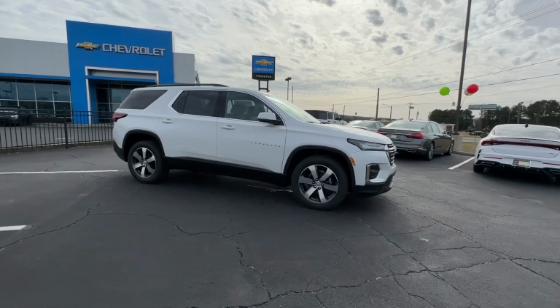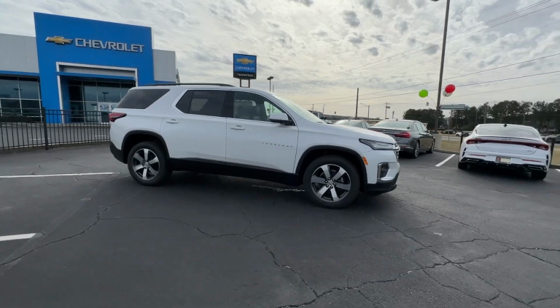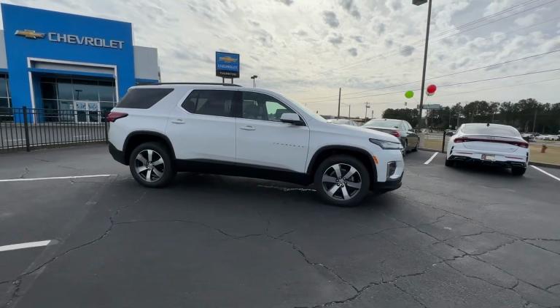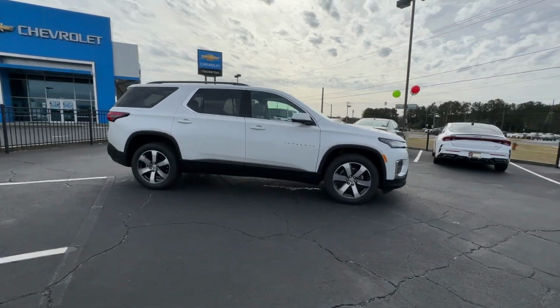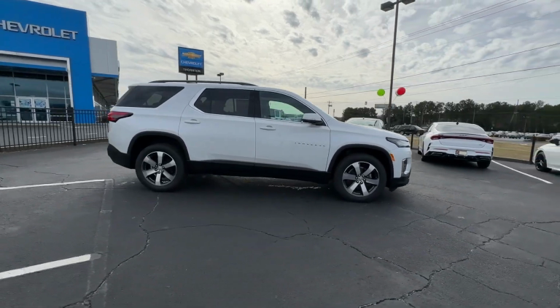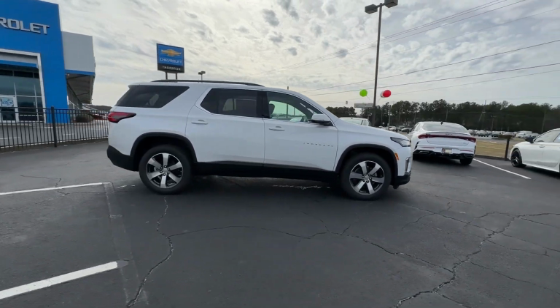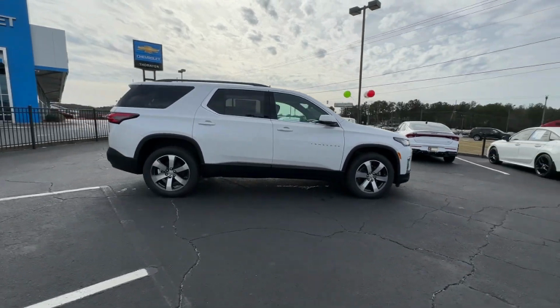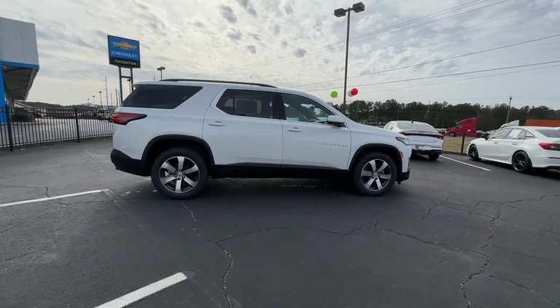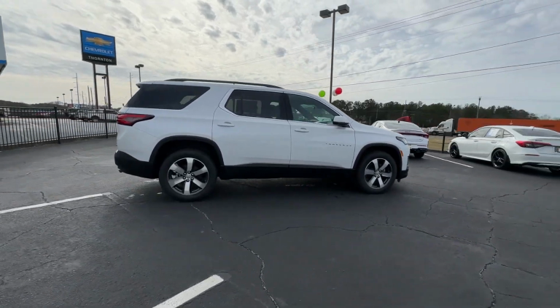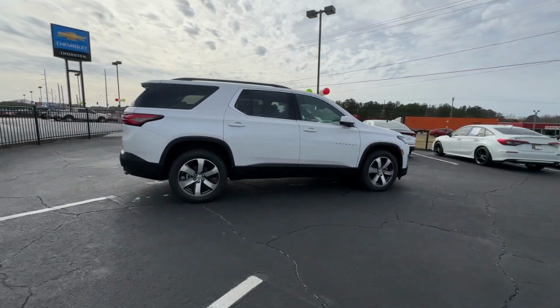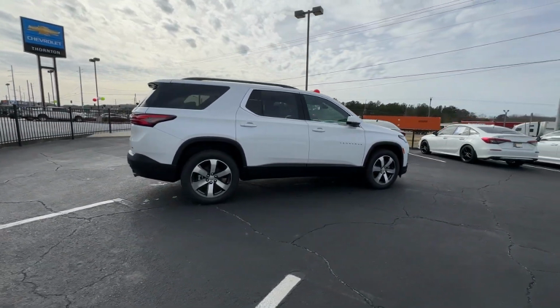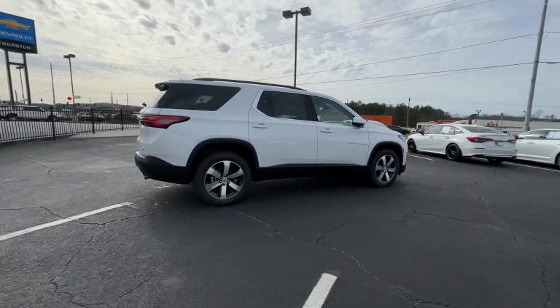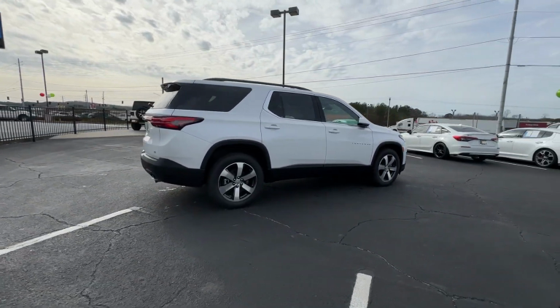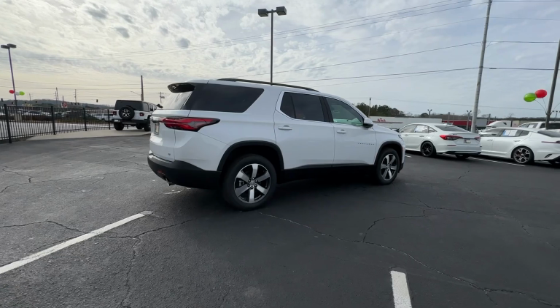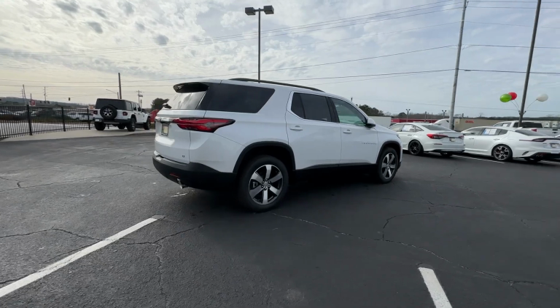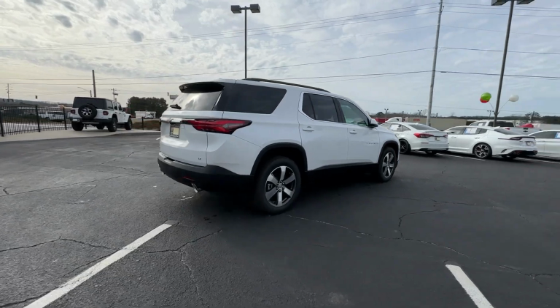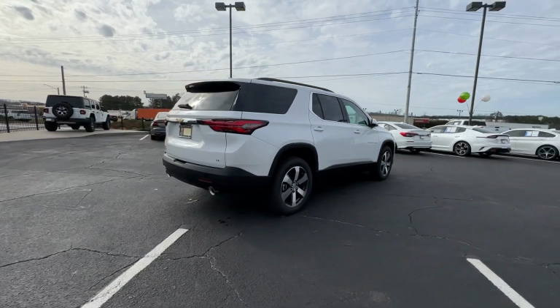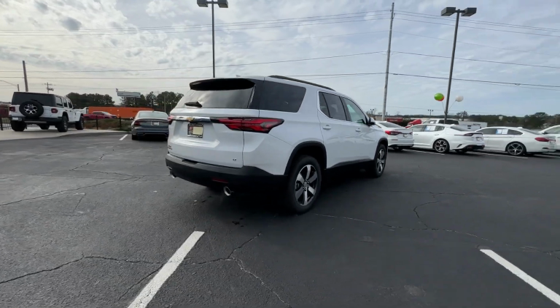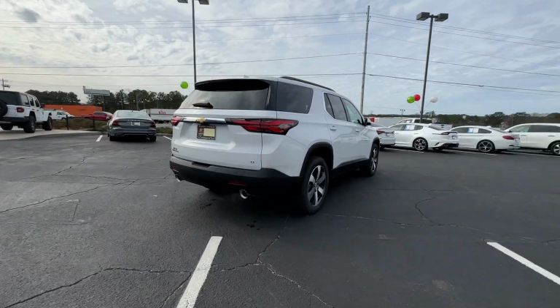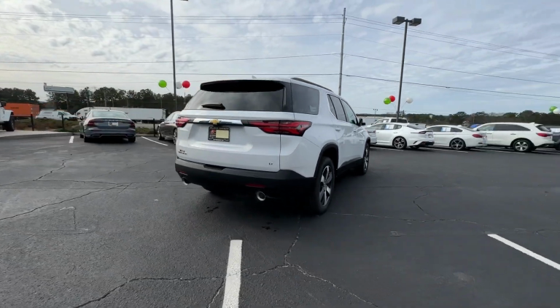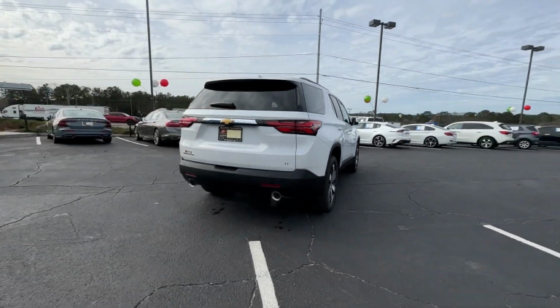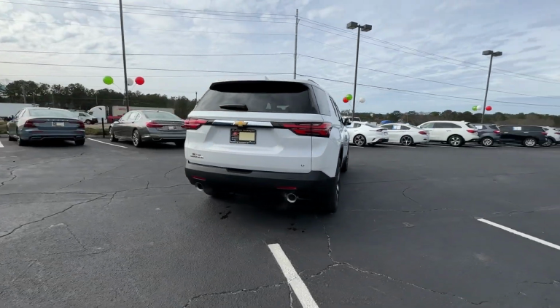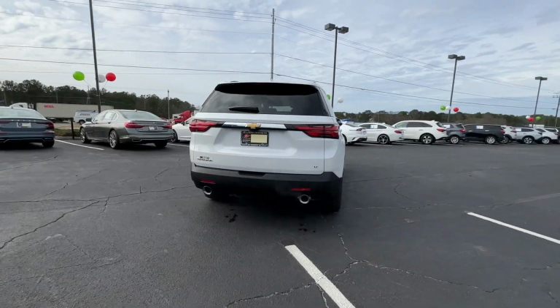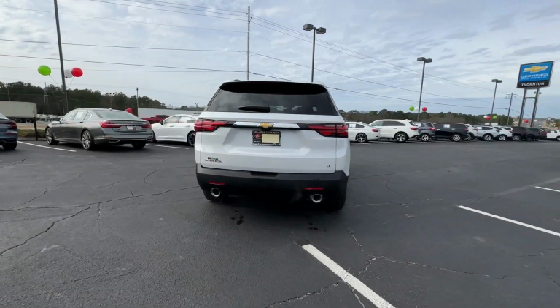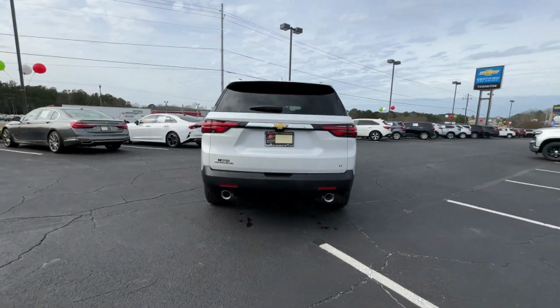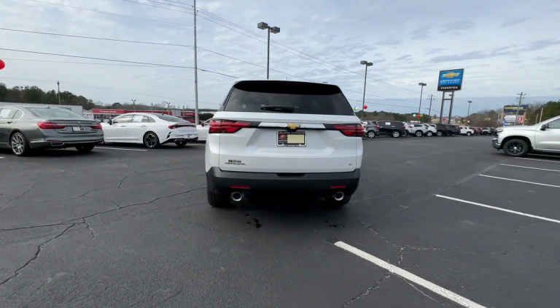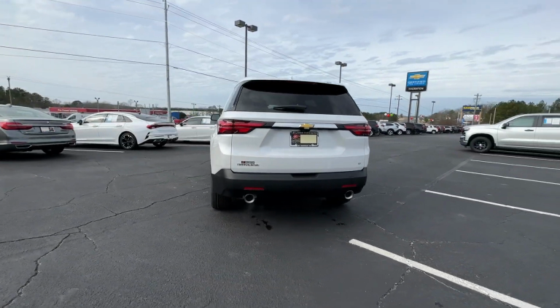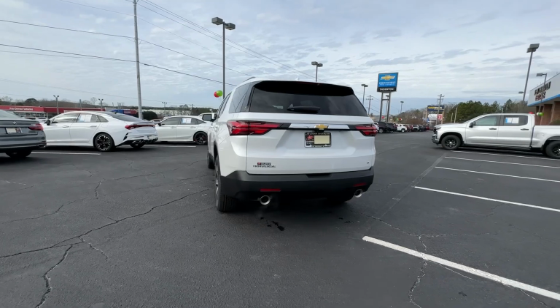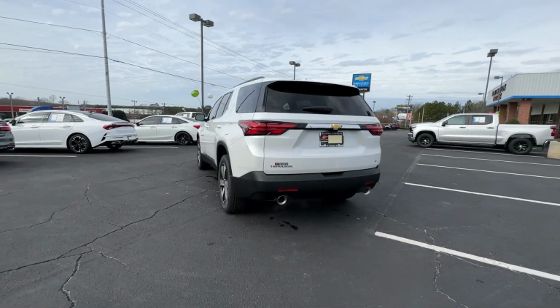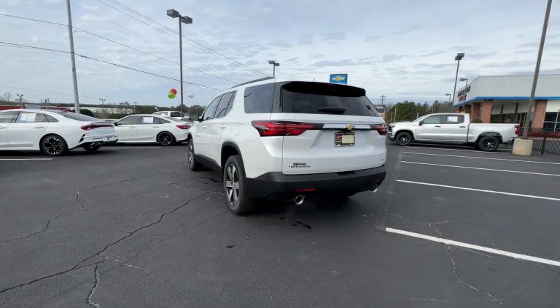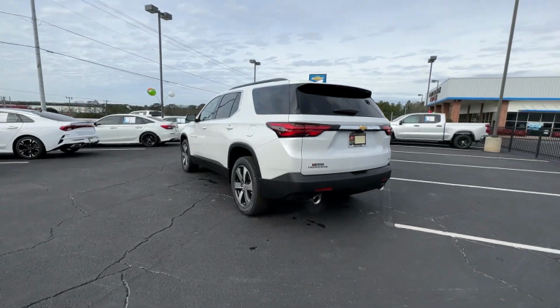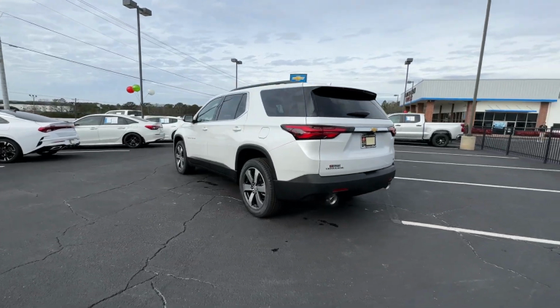Its quiet cabin, flexible cargo storage, safety features, connectivity, and all-weather capabilities infuse every drive with confidence. These are just some of the great options this vehicle comes with.